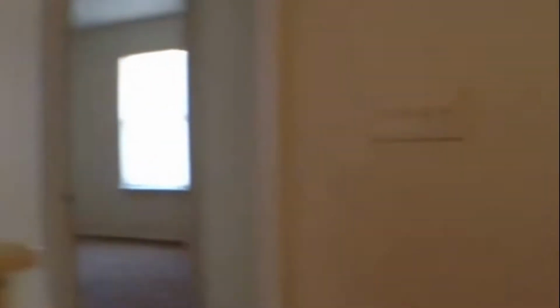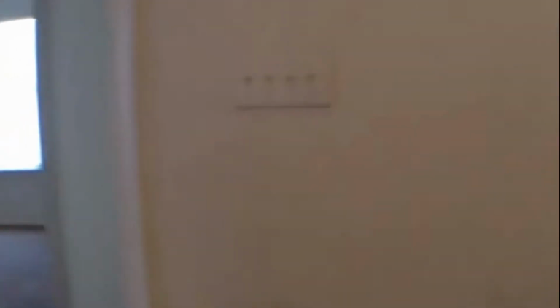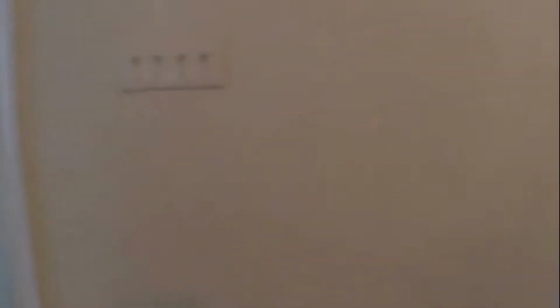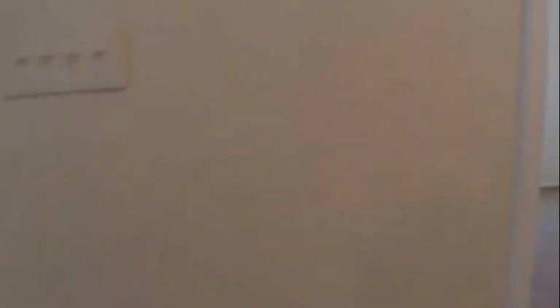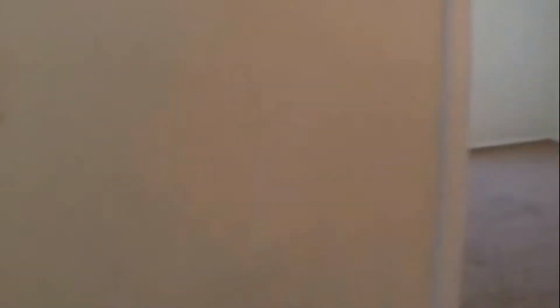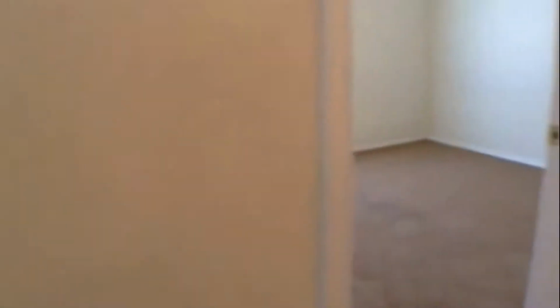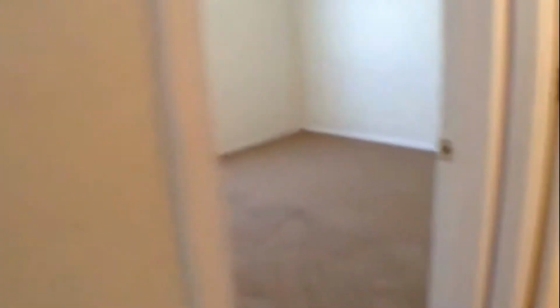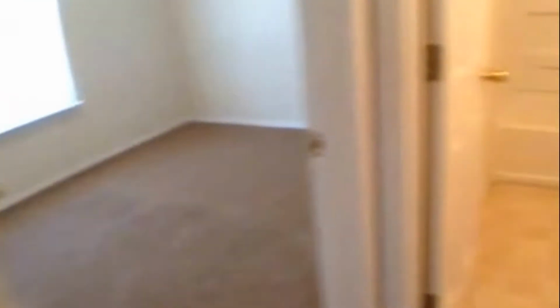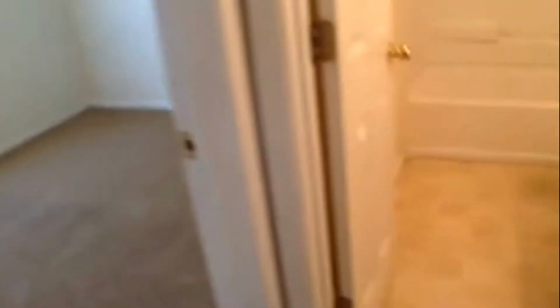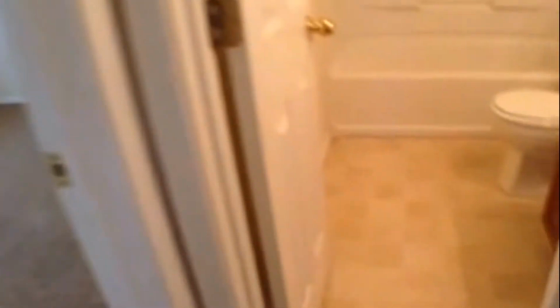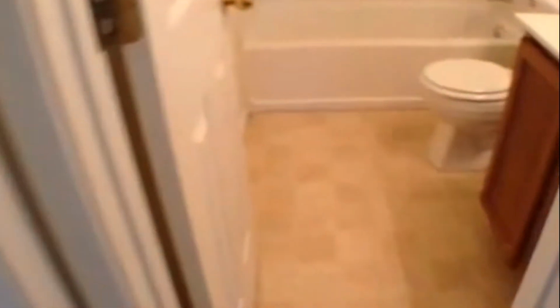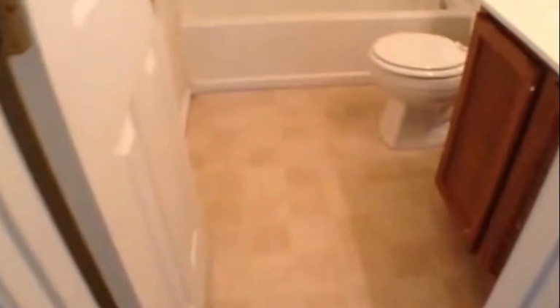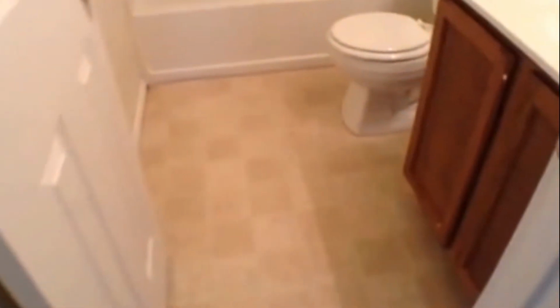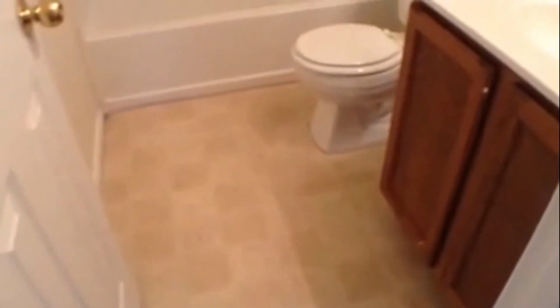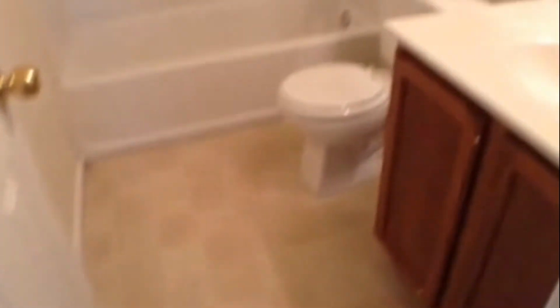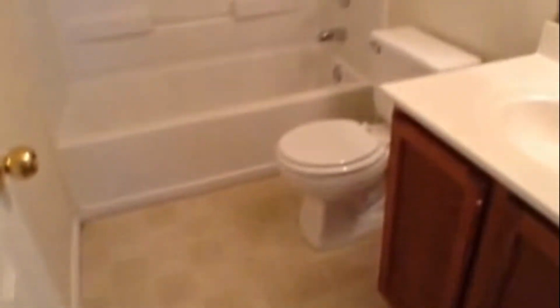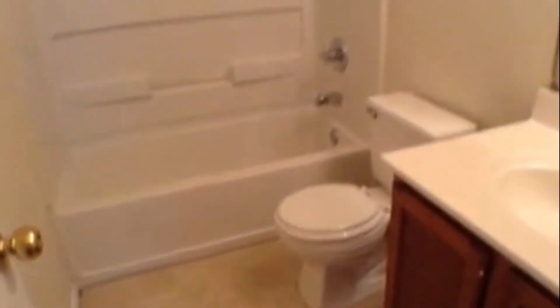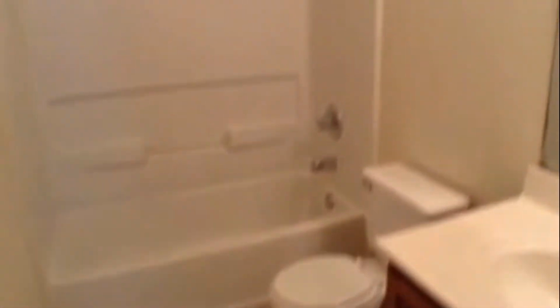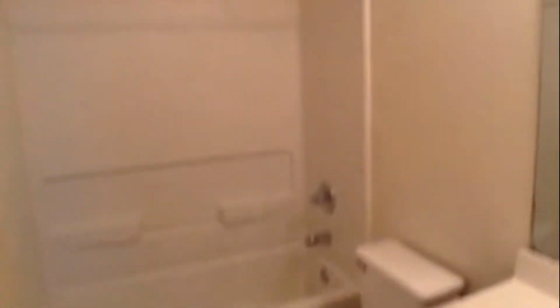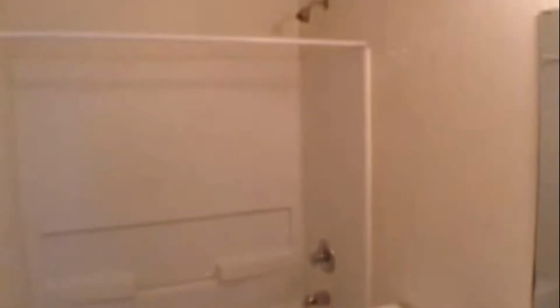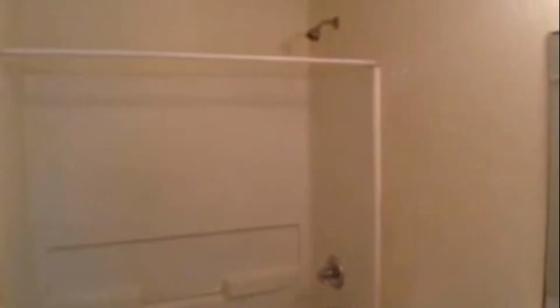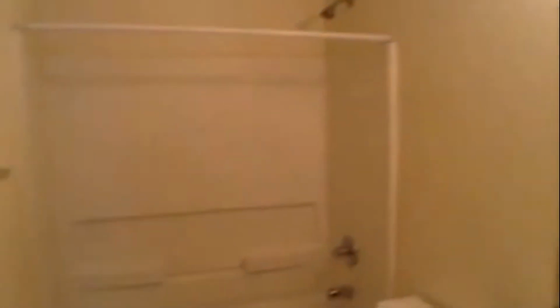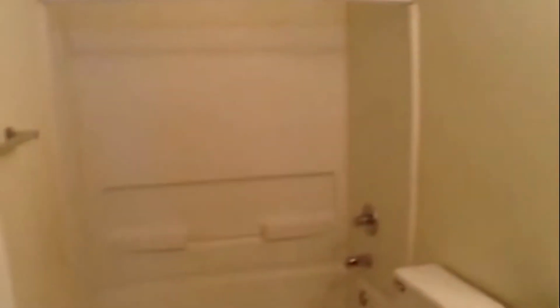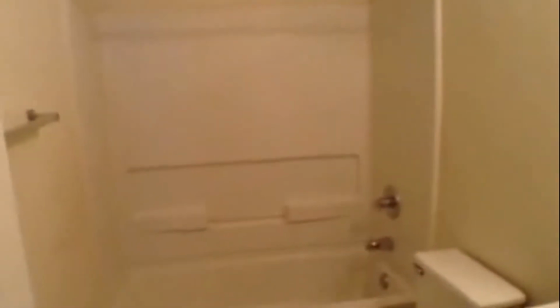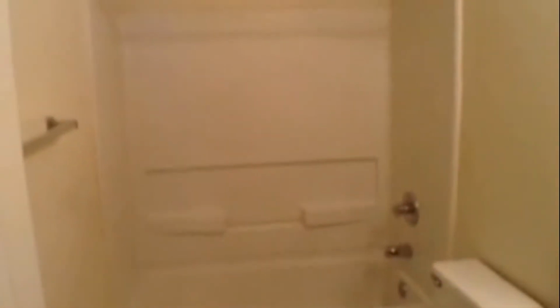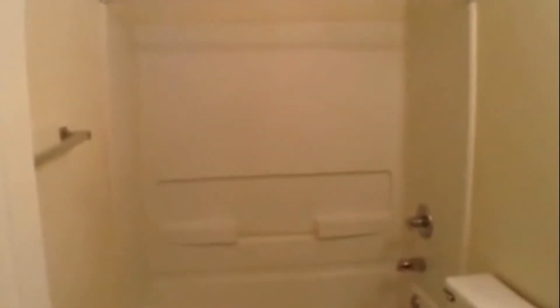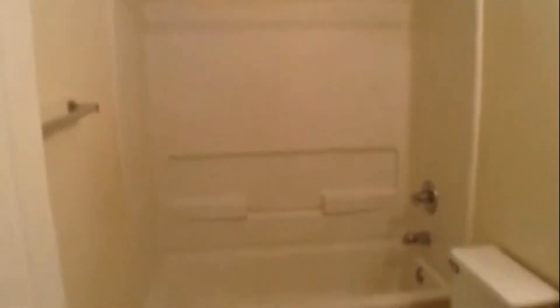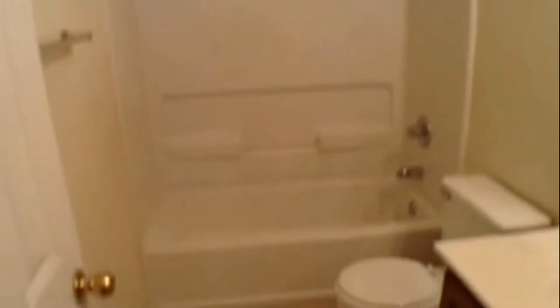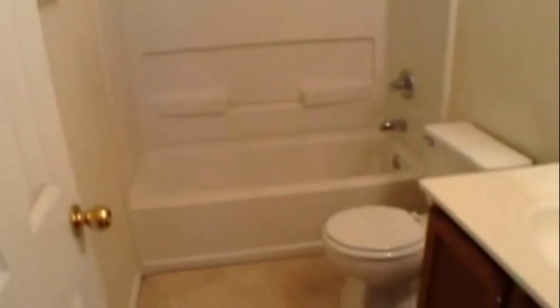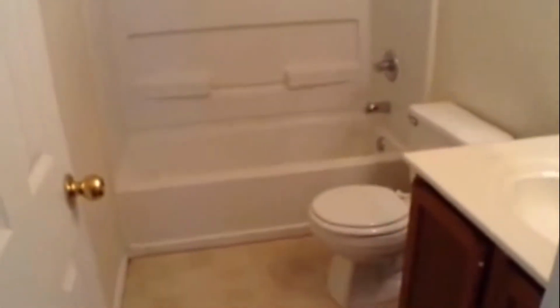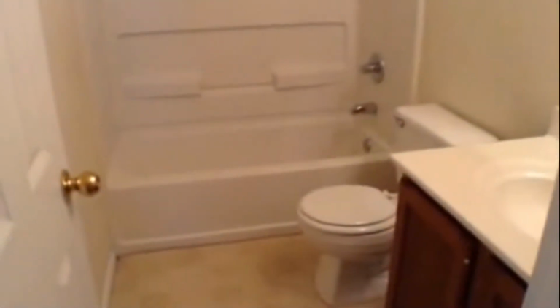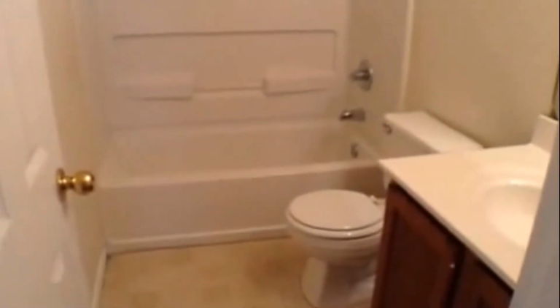Let's take a quick look at the upstairs hall bathroom — it has vinyl flooring, a vanity with mirror and light bar, and a fiberglass tub shower surround.